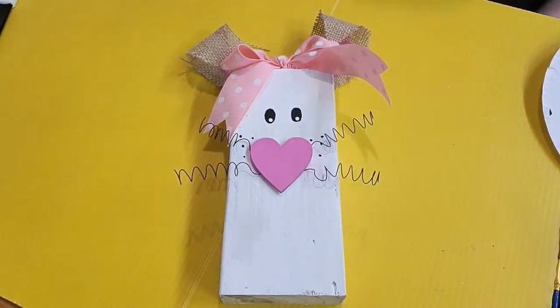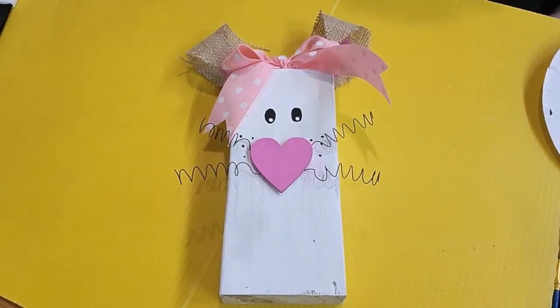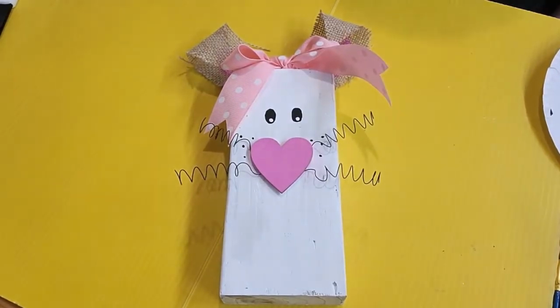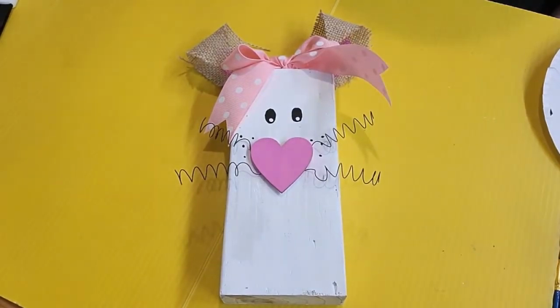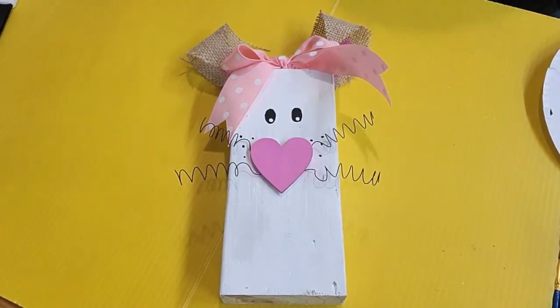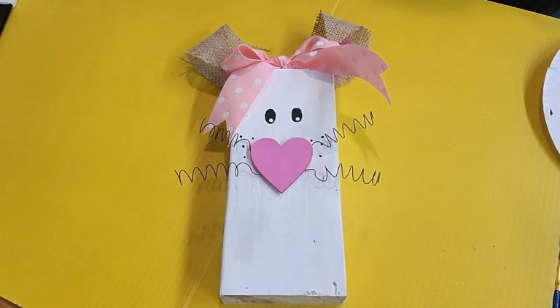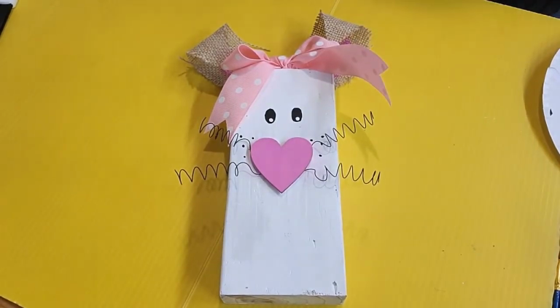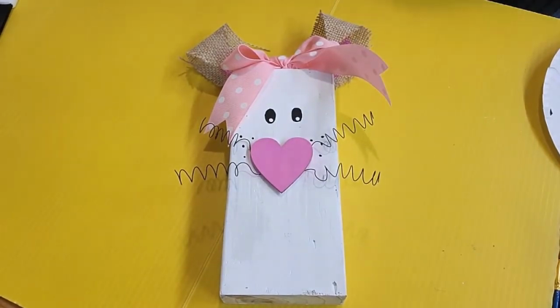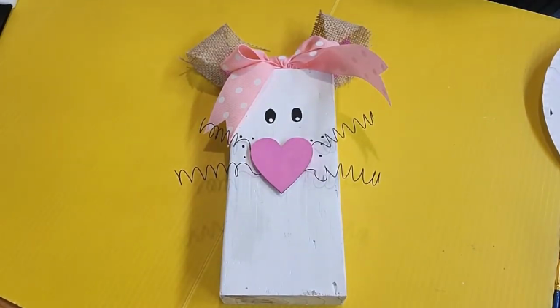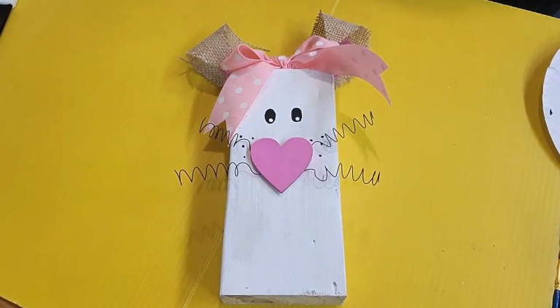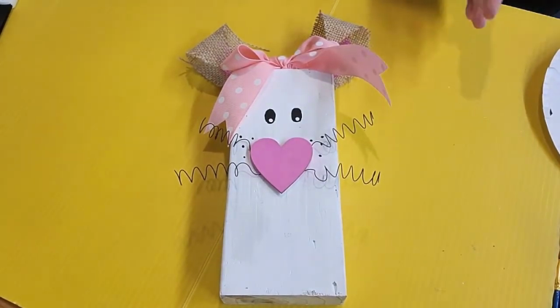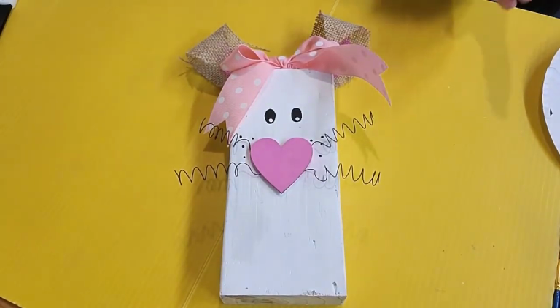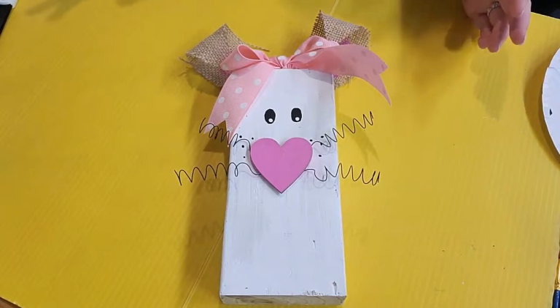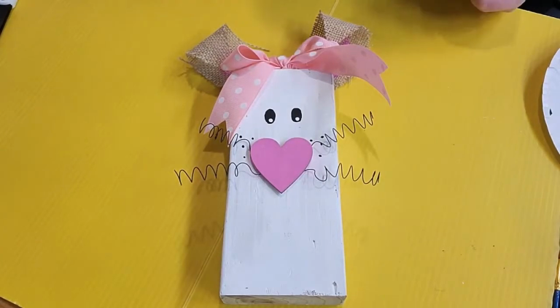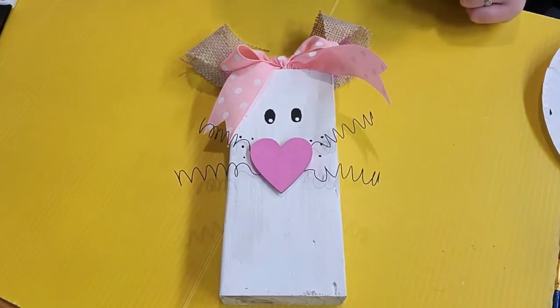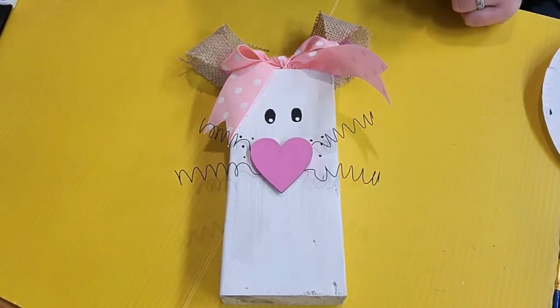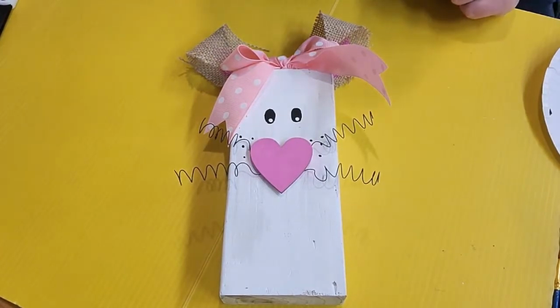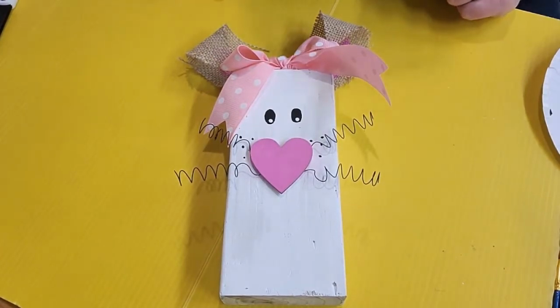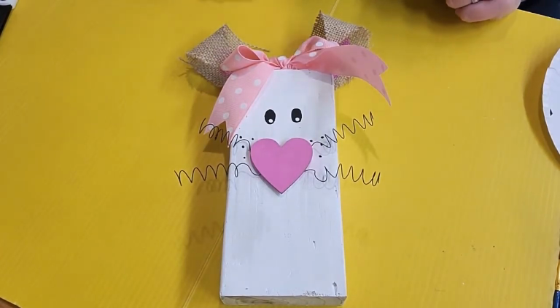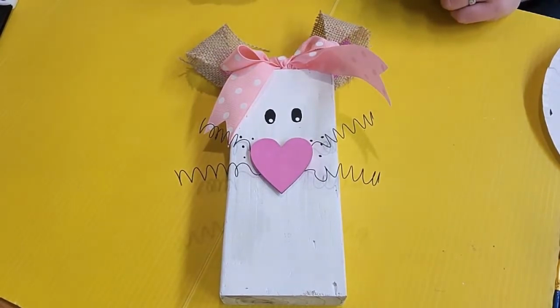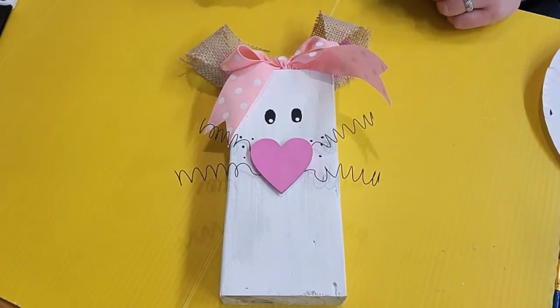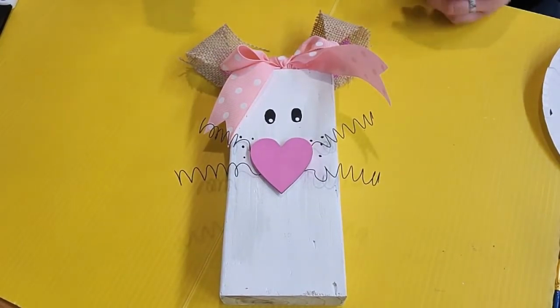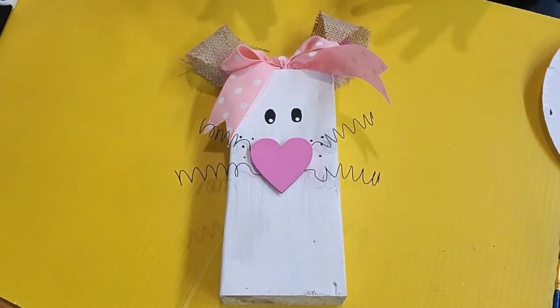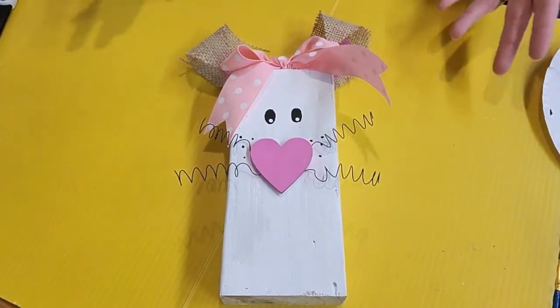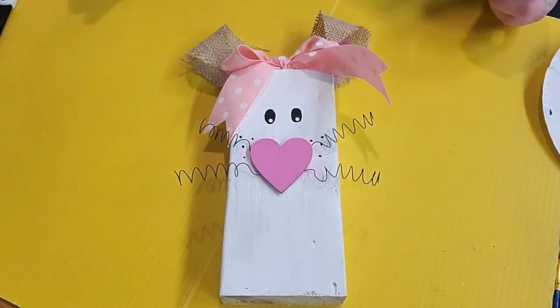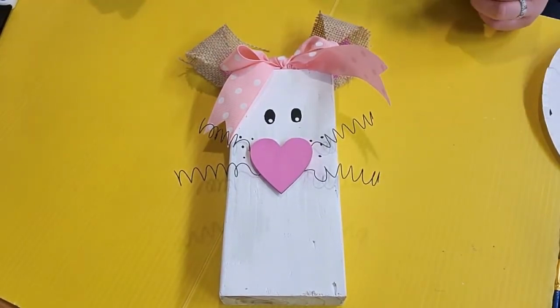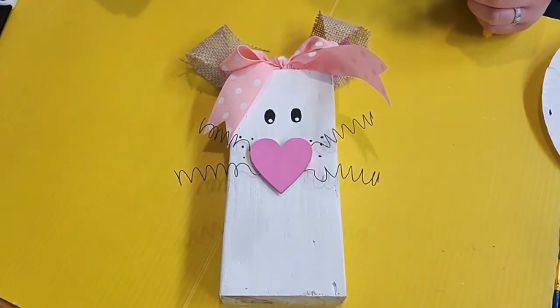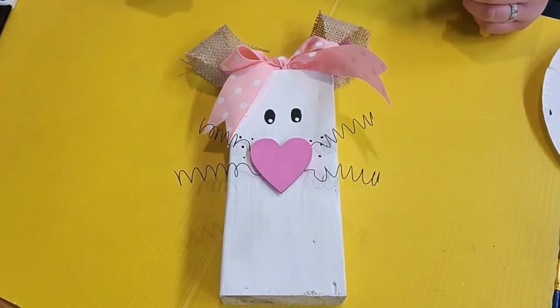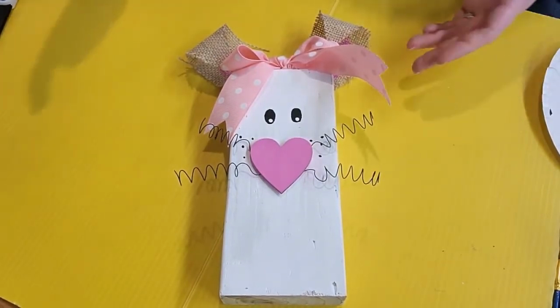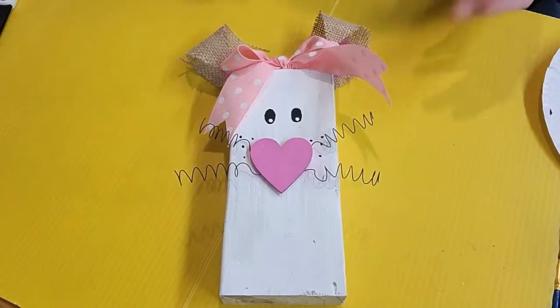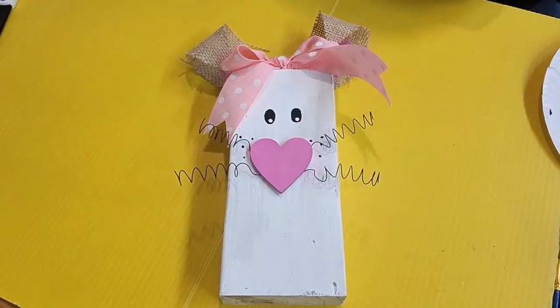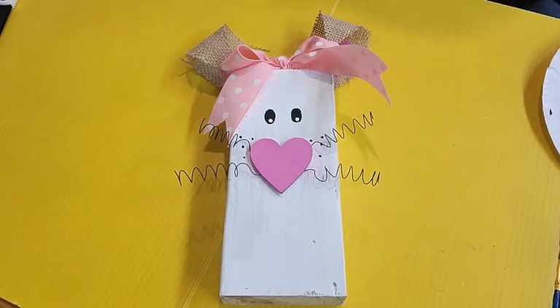Hello everyone and welcome to our wooden bunny program. Today we are going to be making exactly what you see on the screen, this cute little wooden bunny.